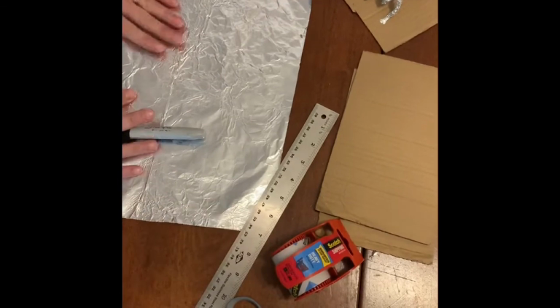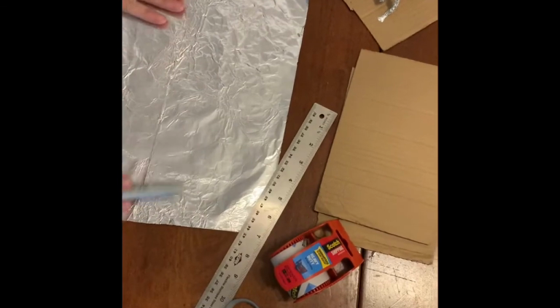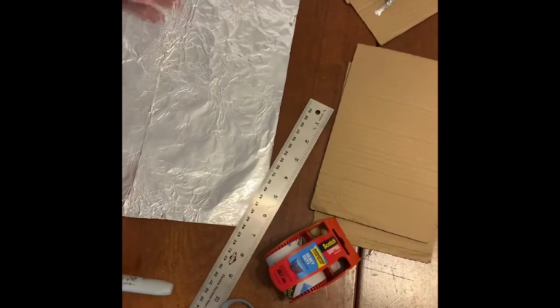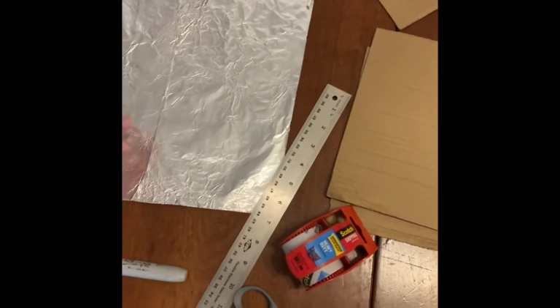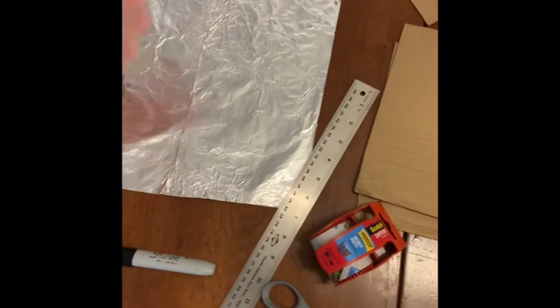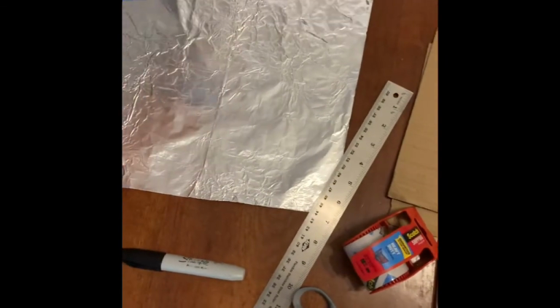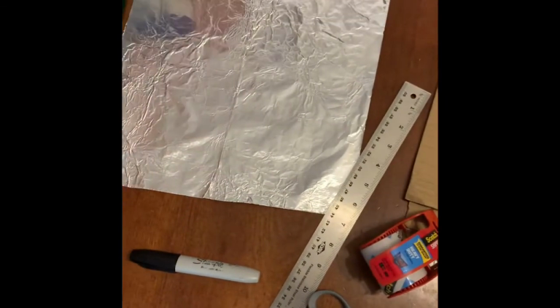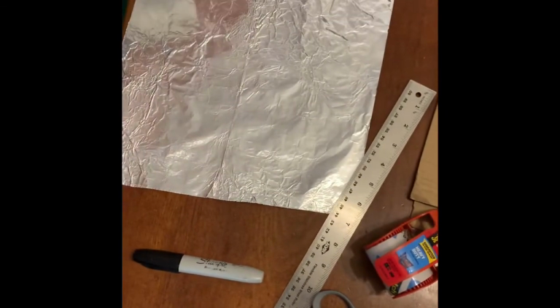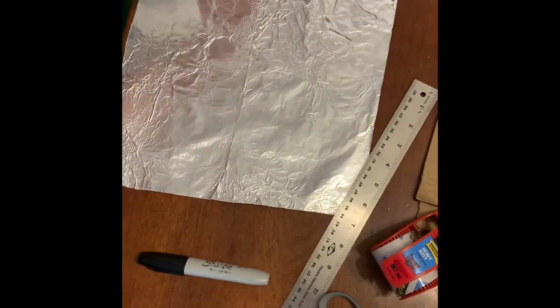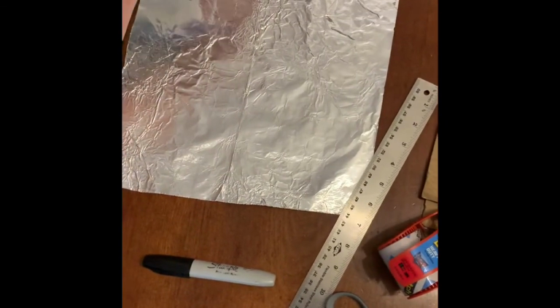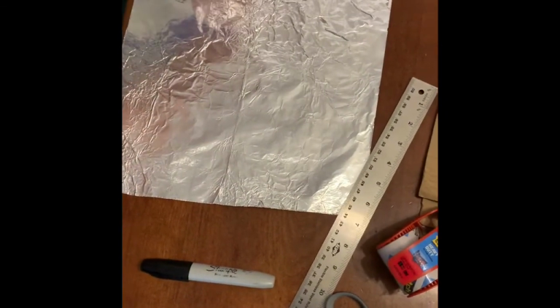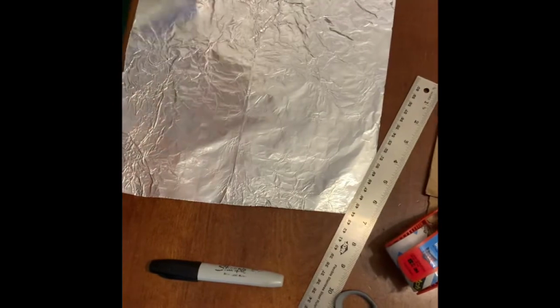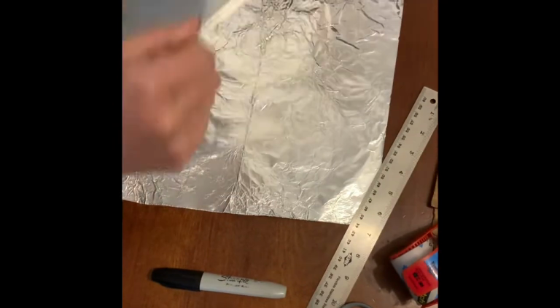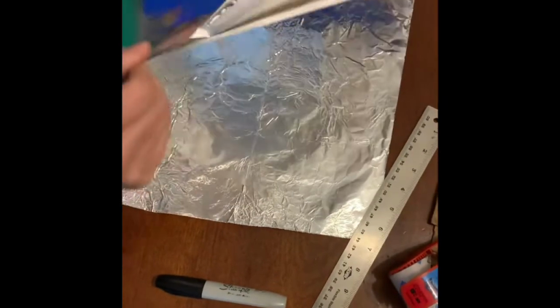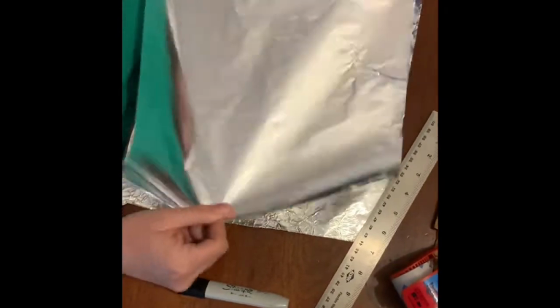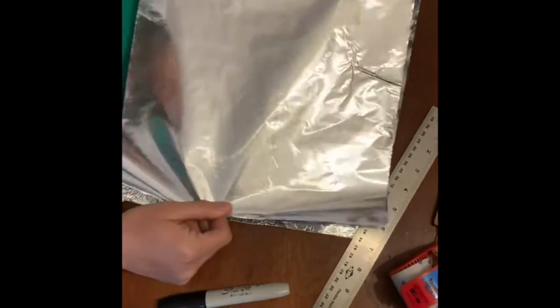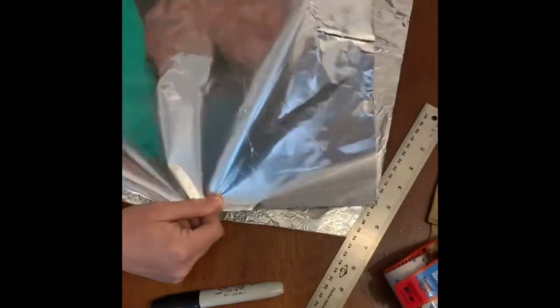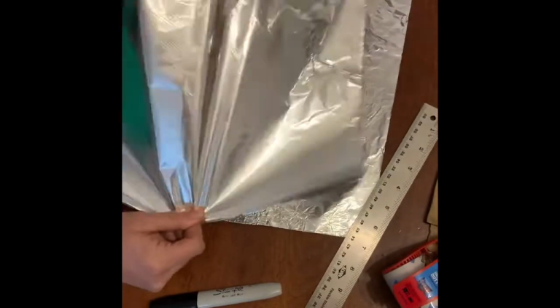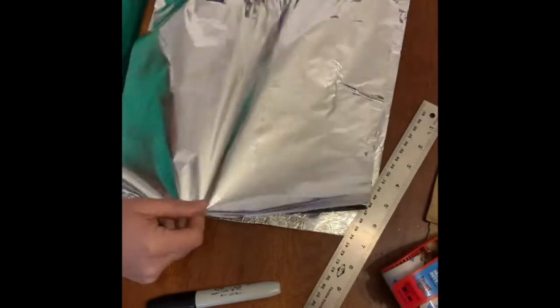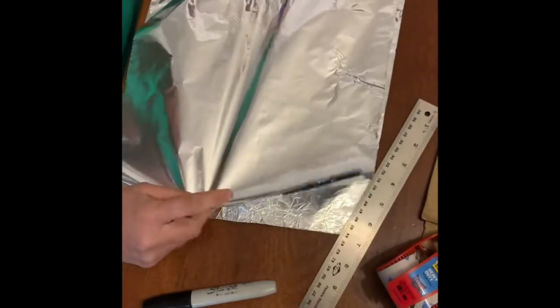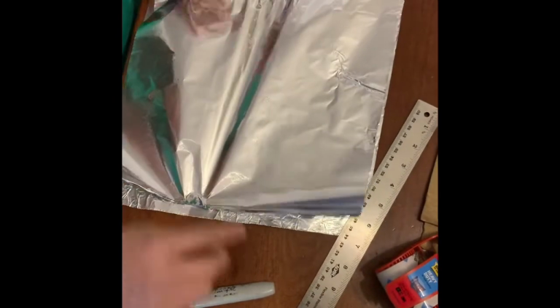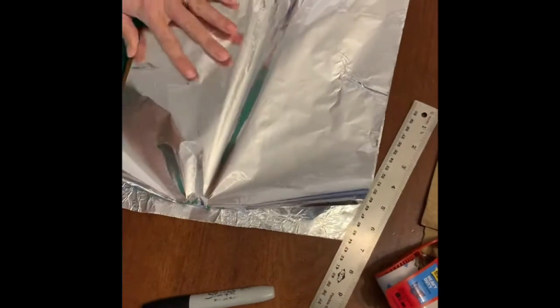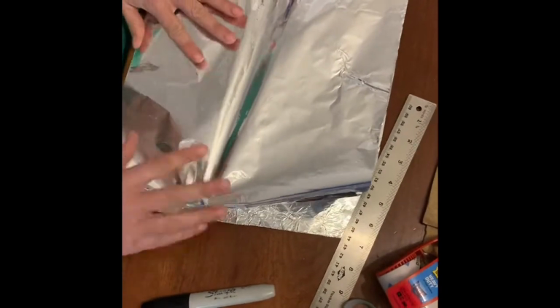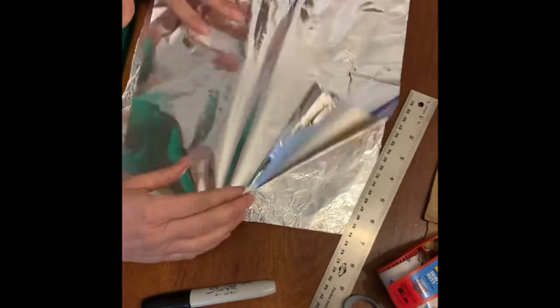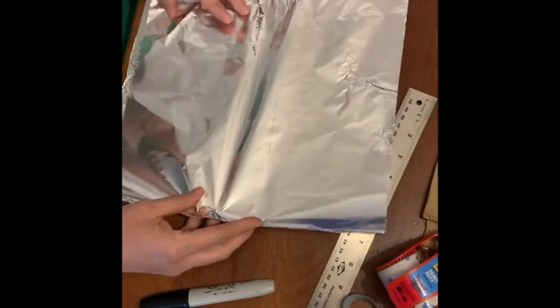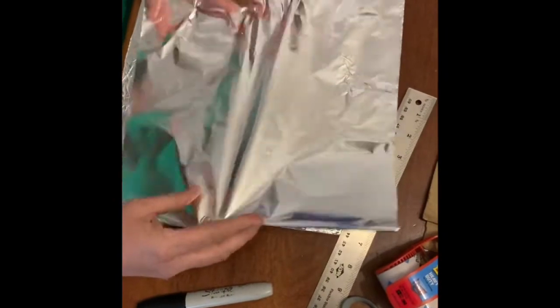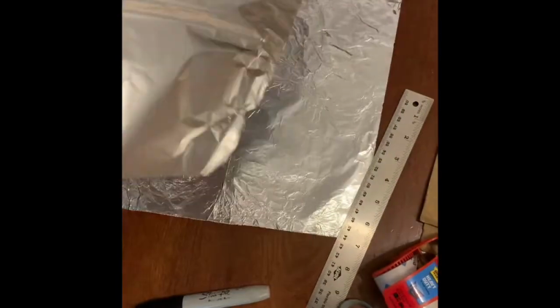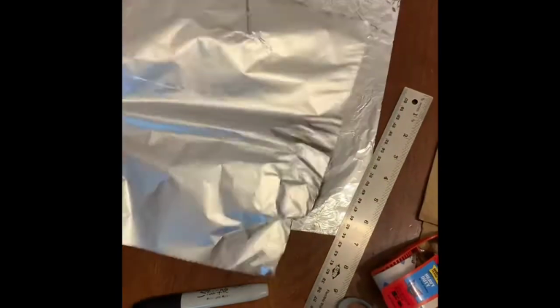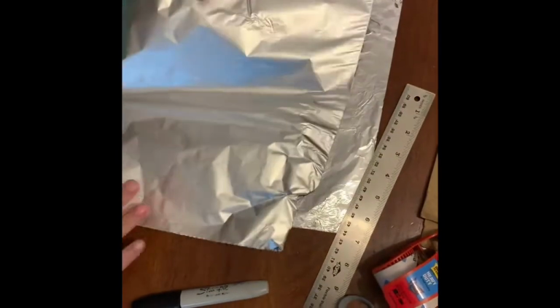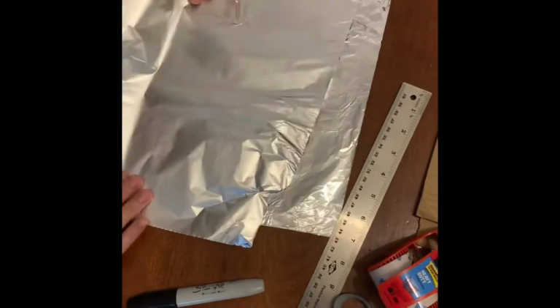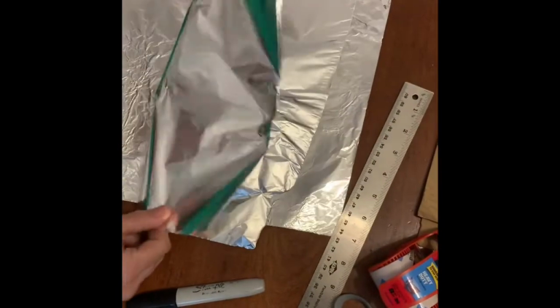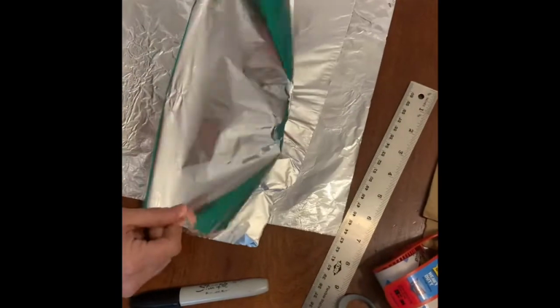You get started with a piece of foil that's about 12 inches long. I'm not even measuring — I'm just going to eyeball it, but that's about 12 inches long. And then I'm going to fold that piece of foil in half.